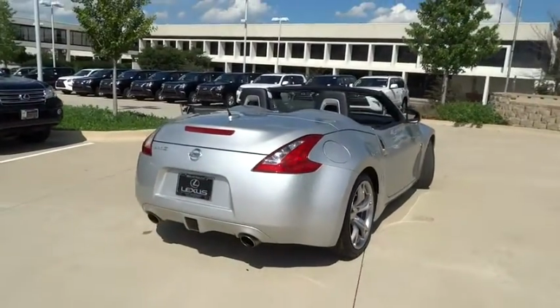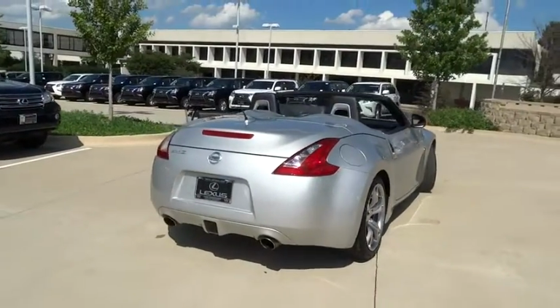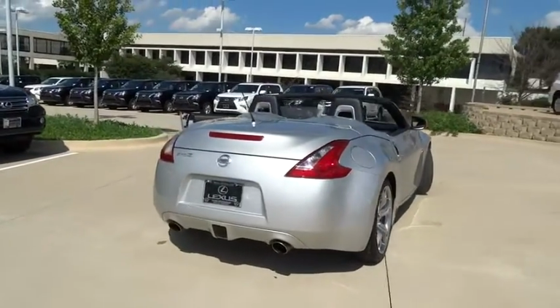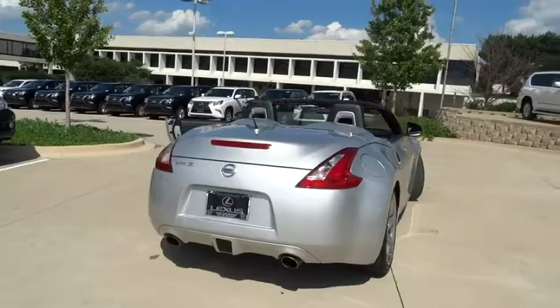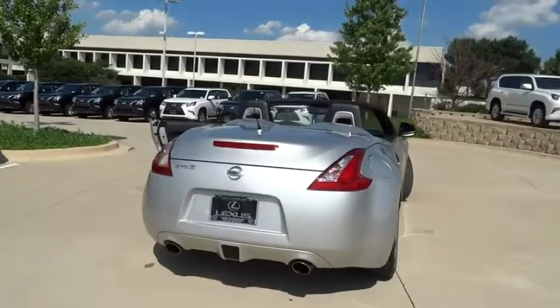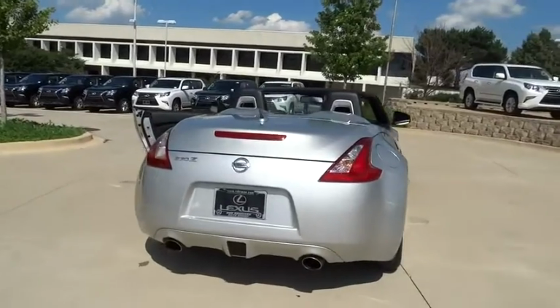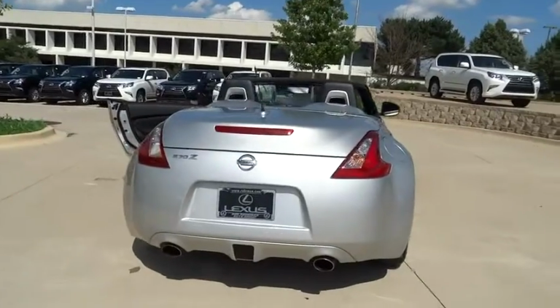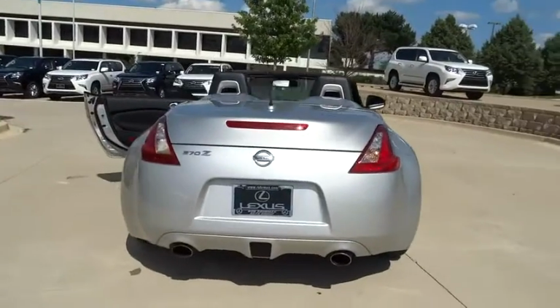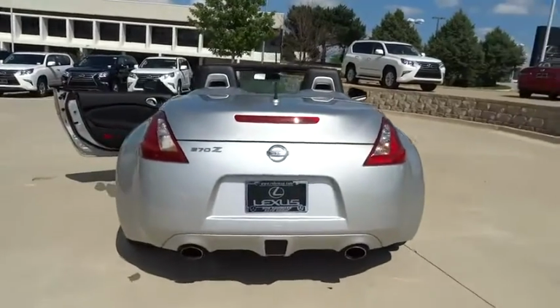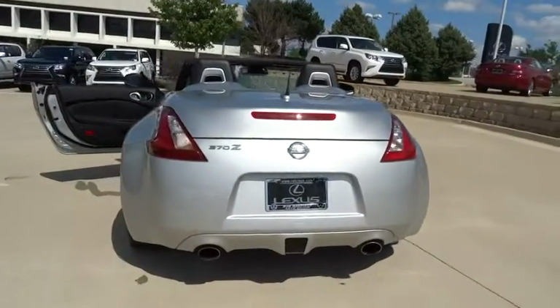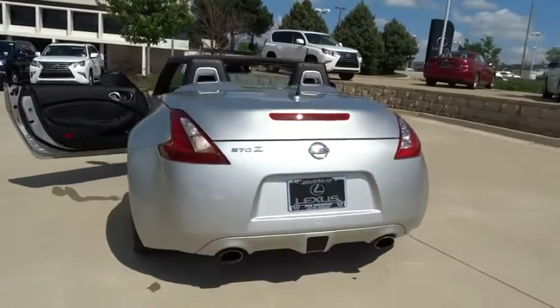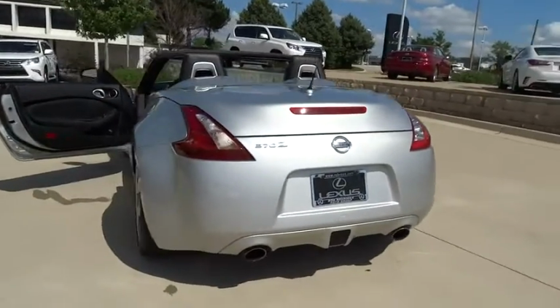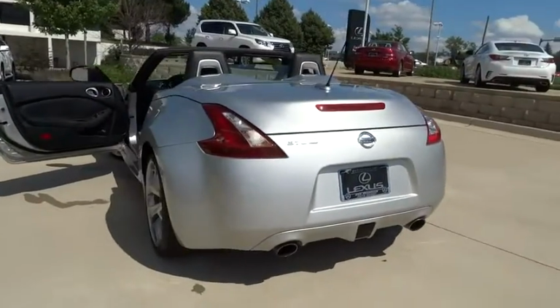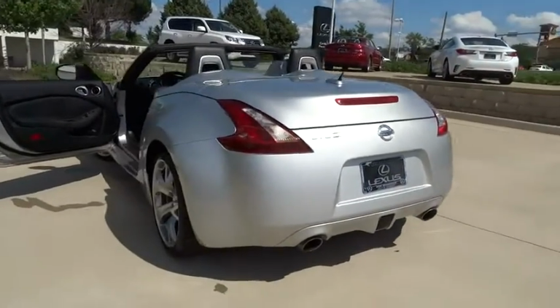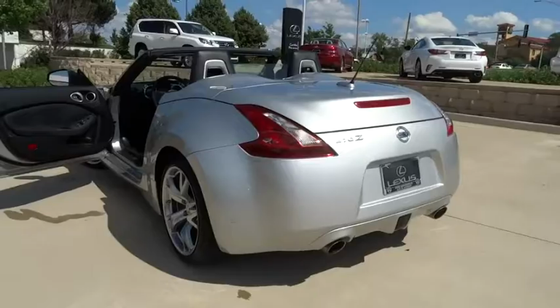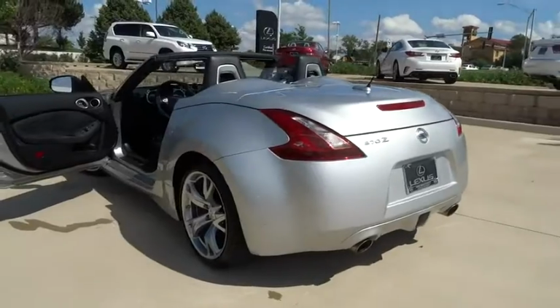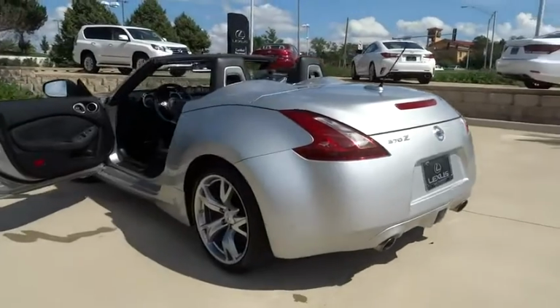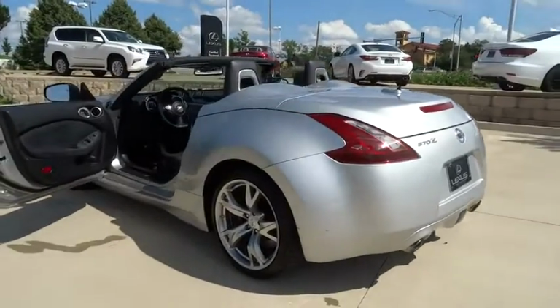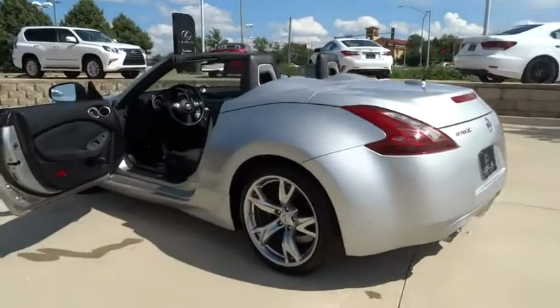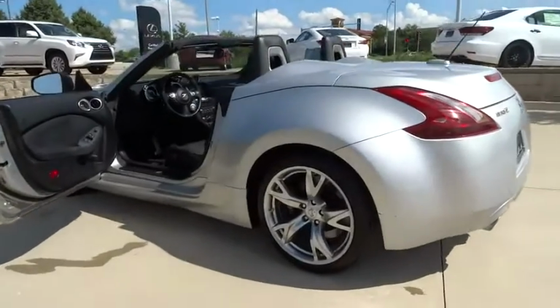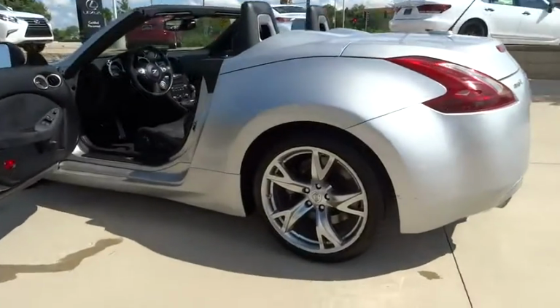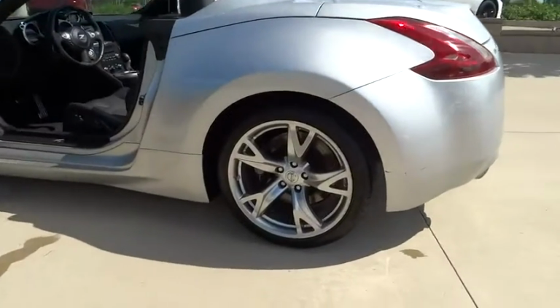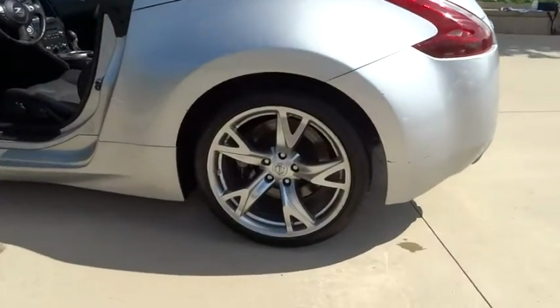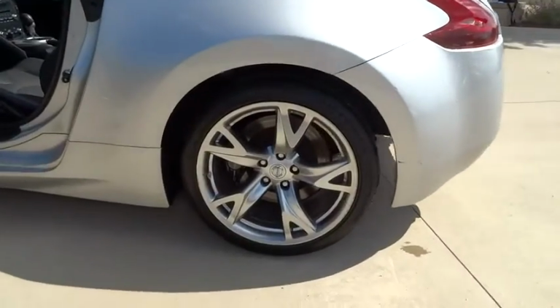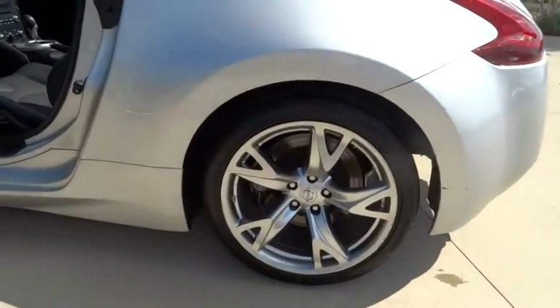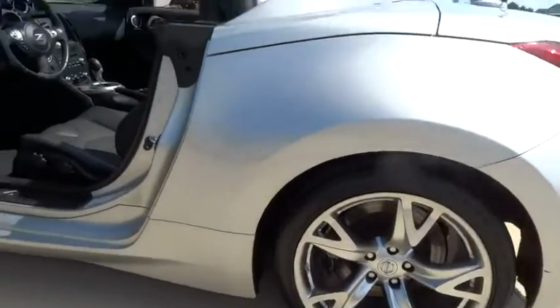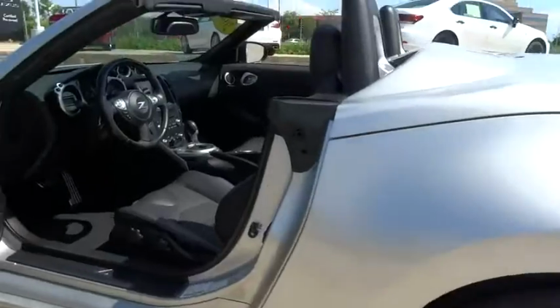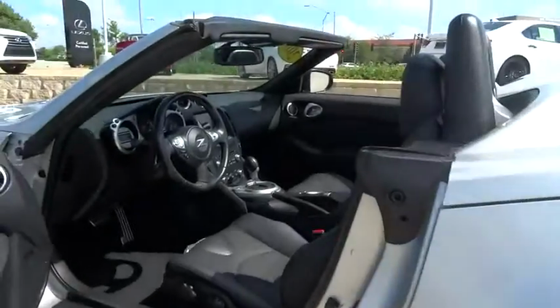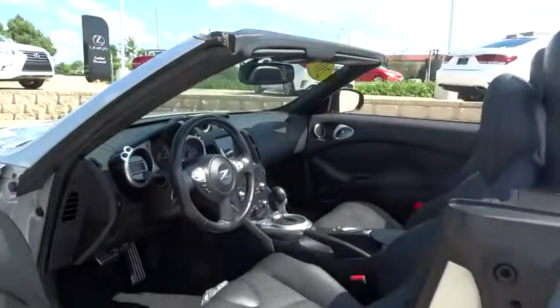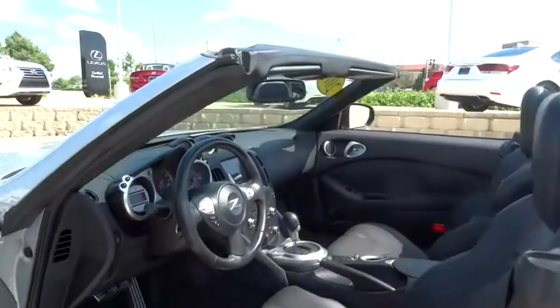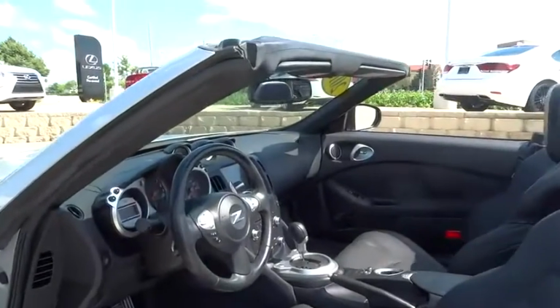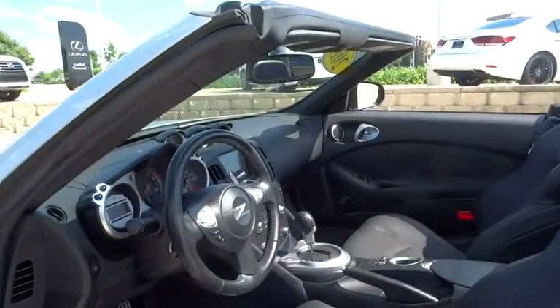Traction control, stability control, keyless entry, anti-lock braking system, steering wheel audio controls, leather-wrapped steering wheel, driver airbag, adjustable steering wheel, power steering, keyless start, cruise control.